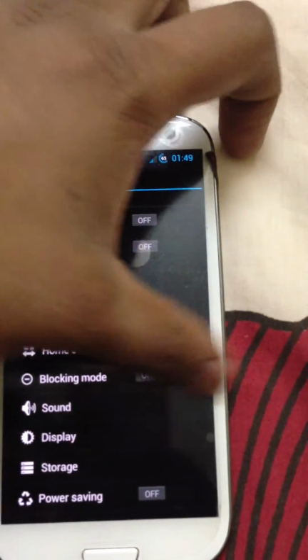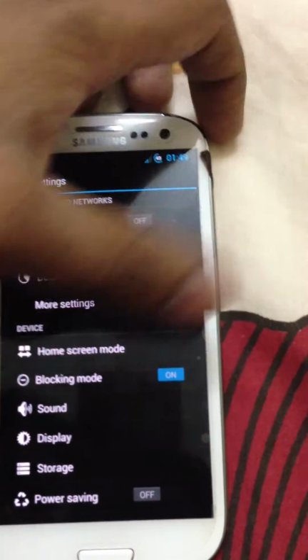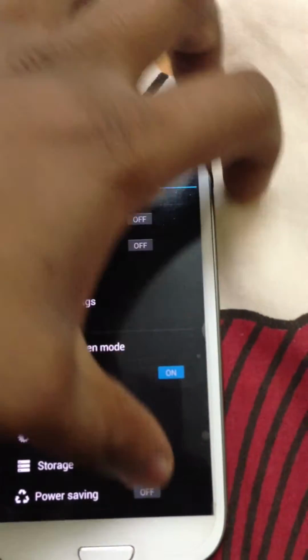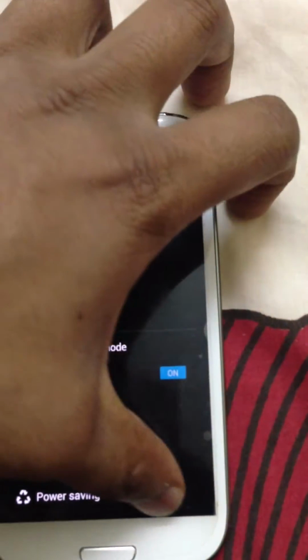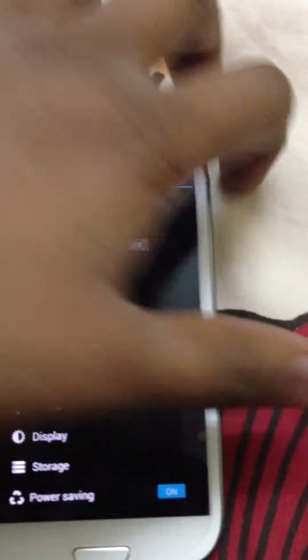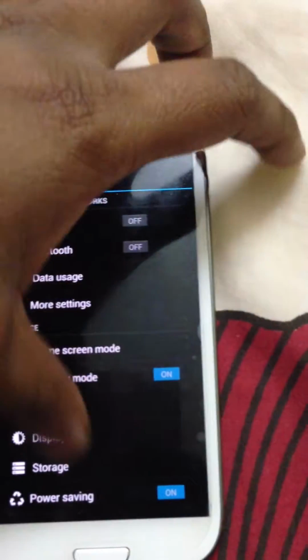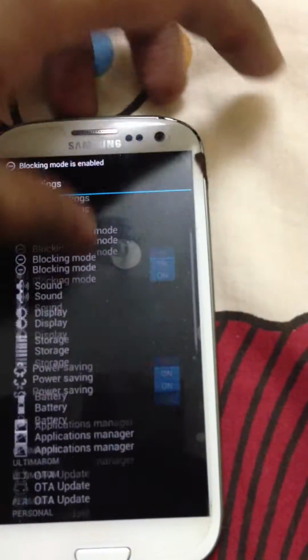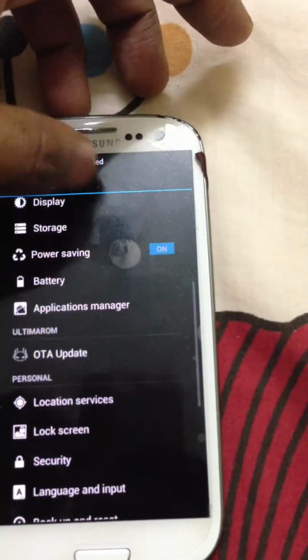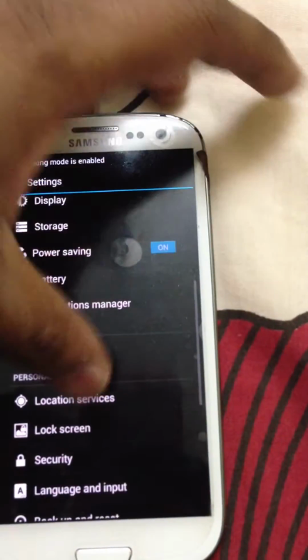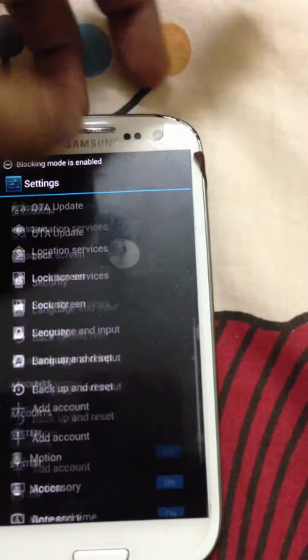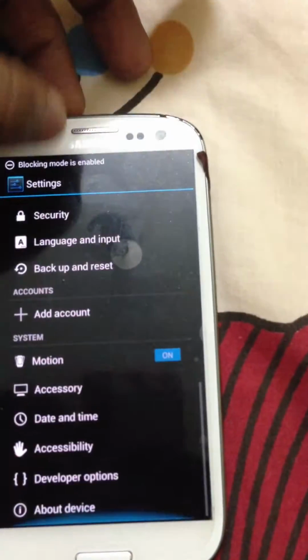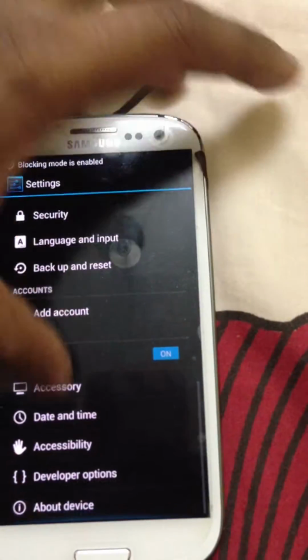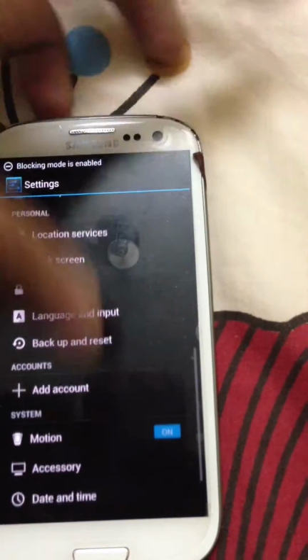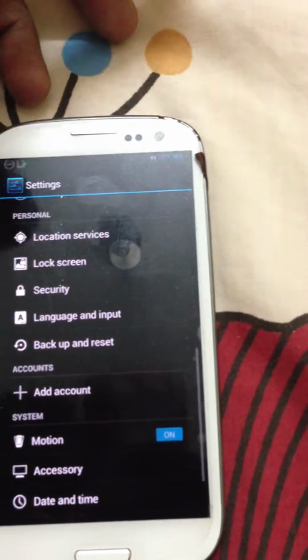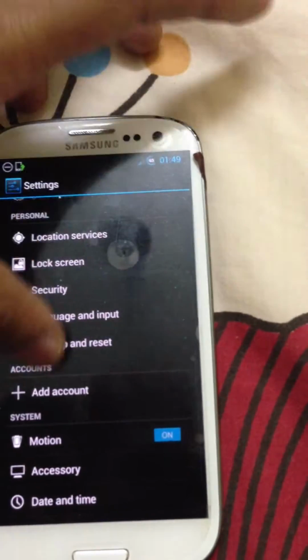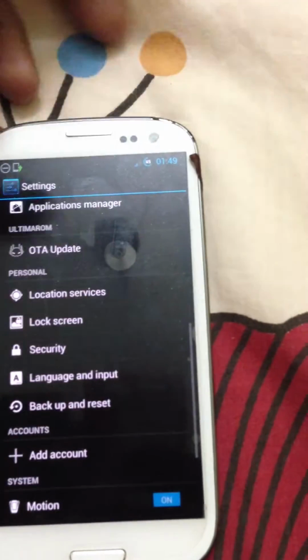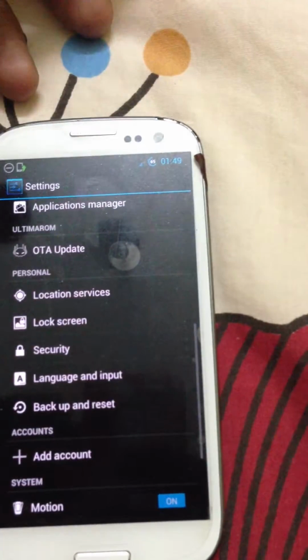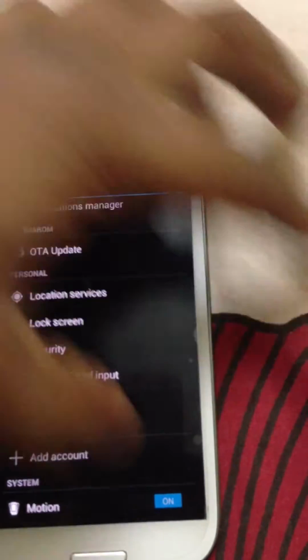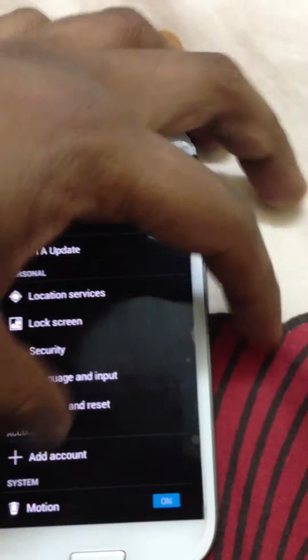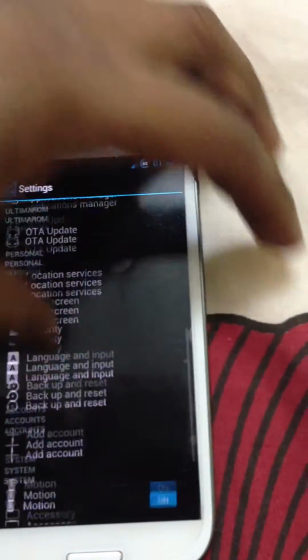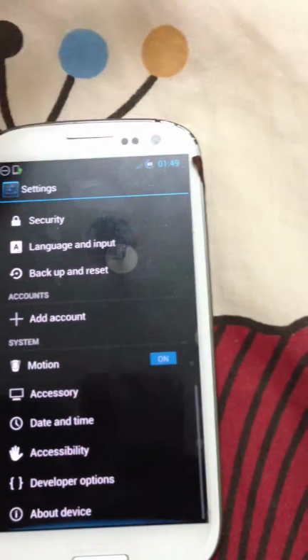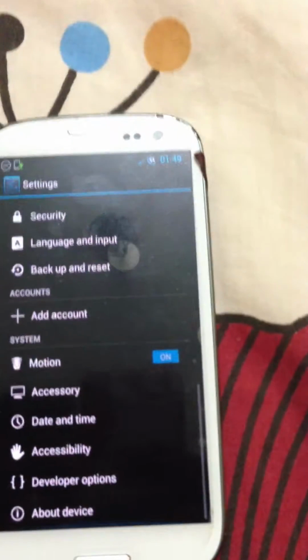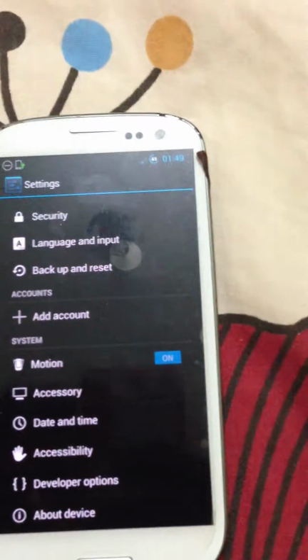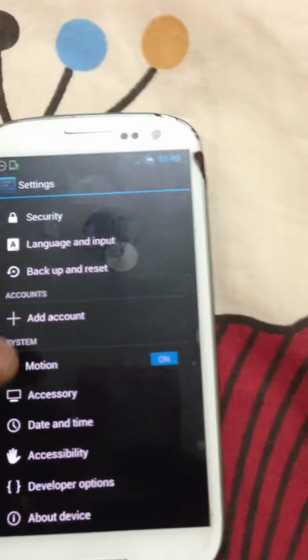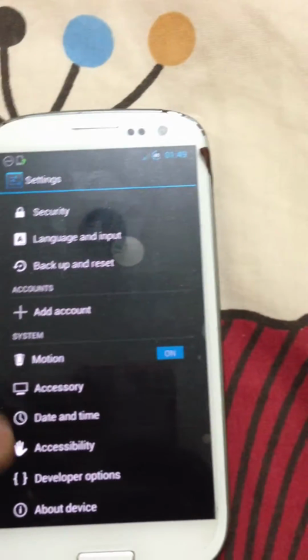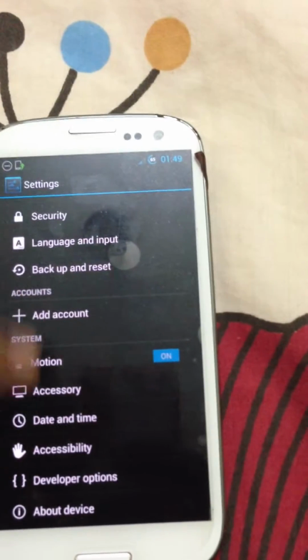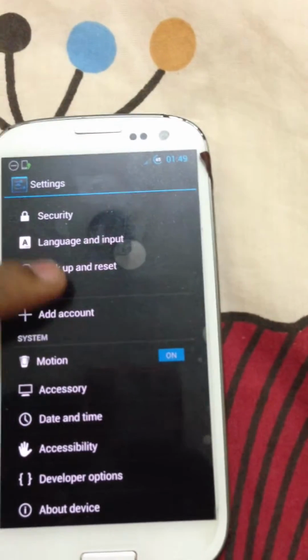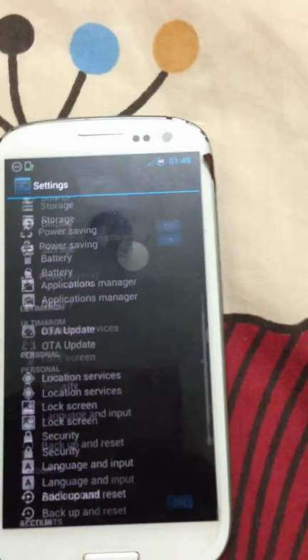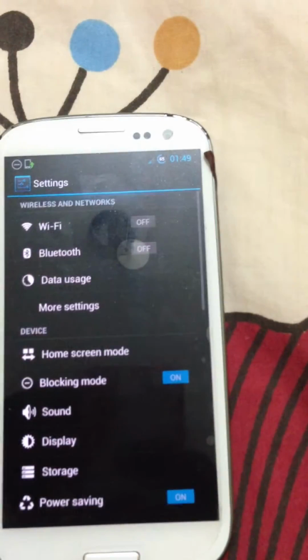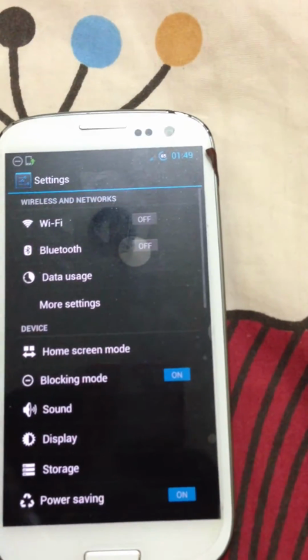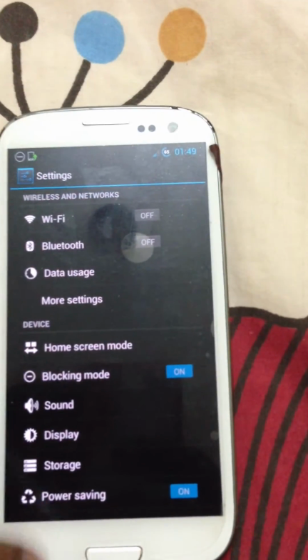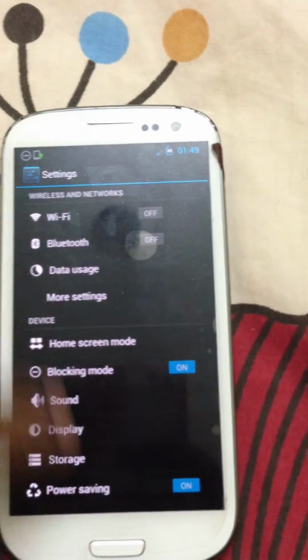And like I said, you get all the Samsung features. You have an option for over the air update. You can add accounts, motion — all these options.